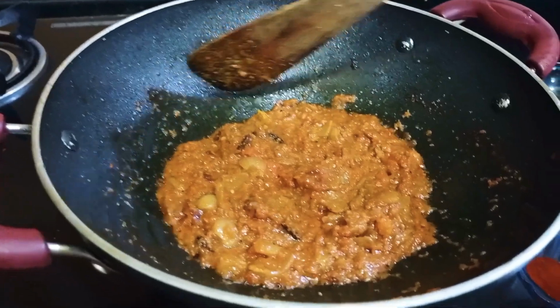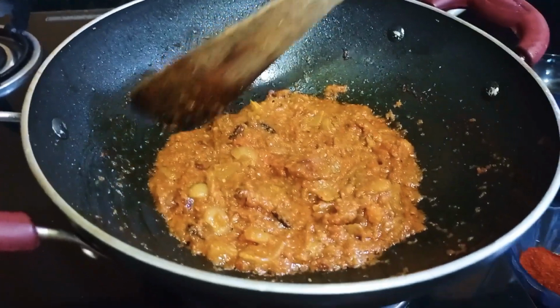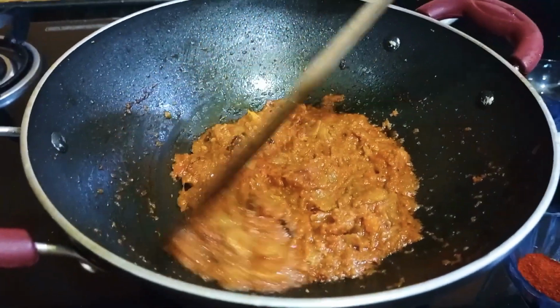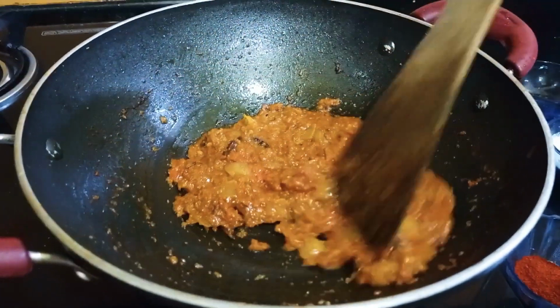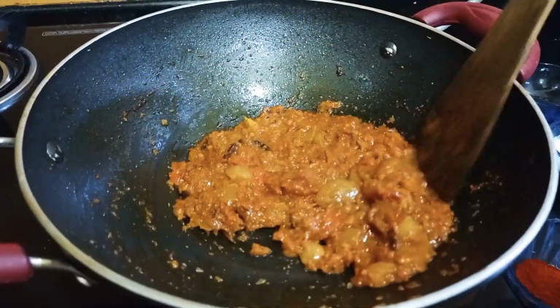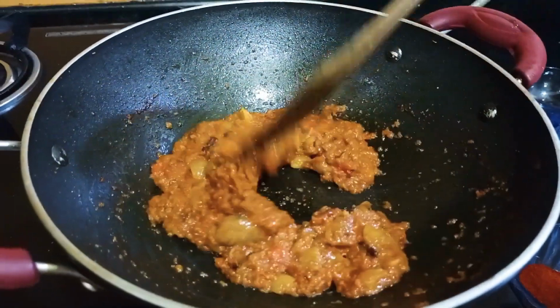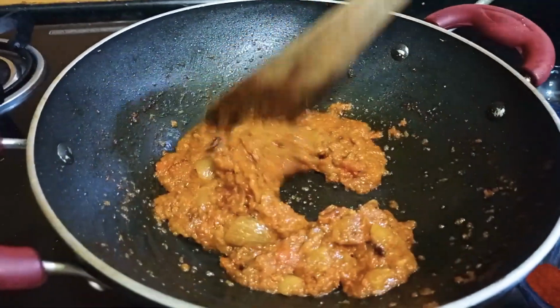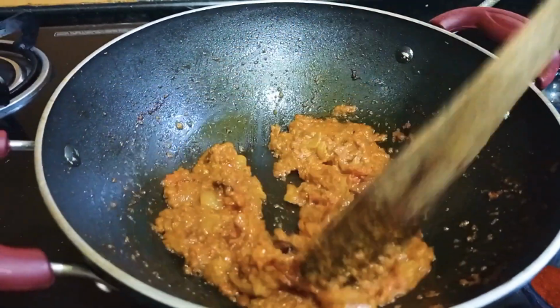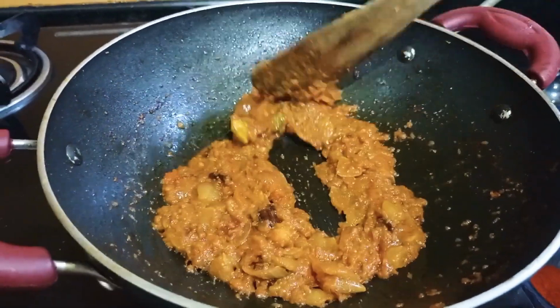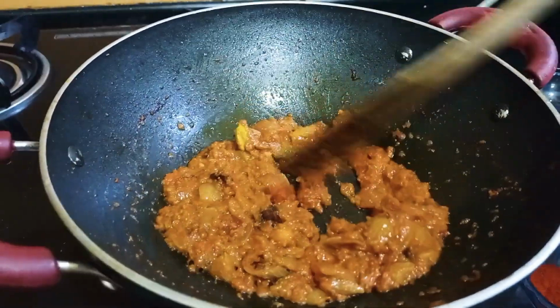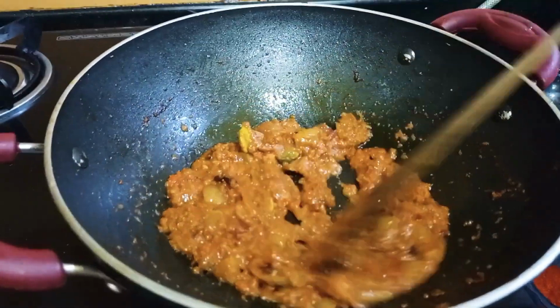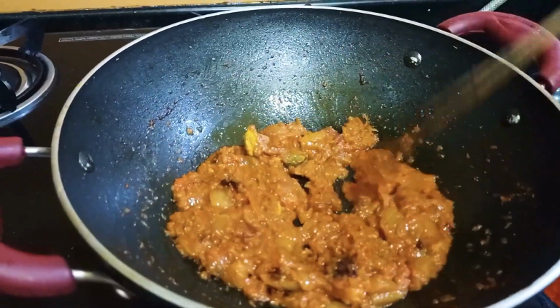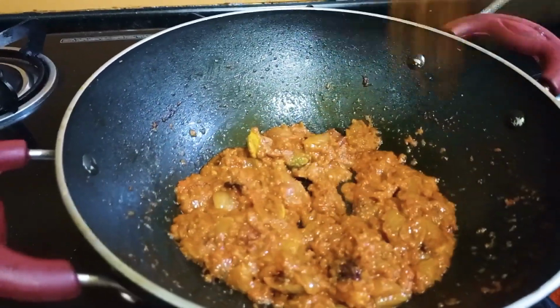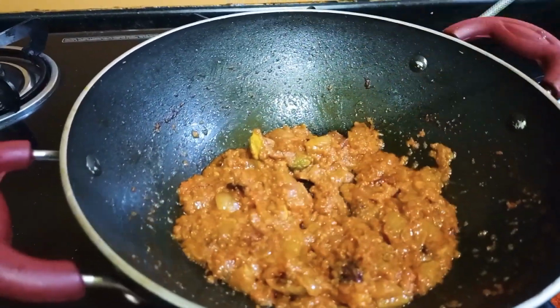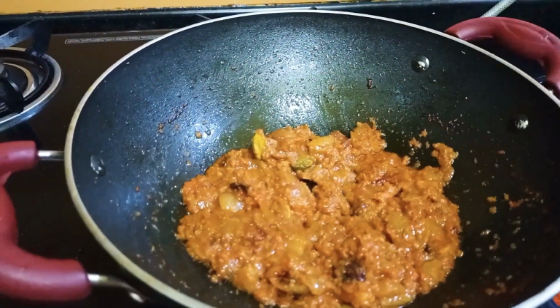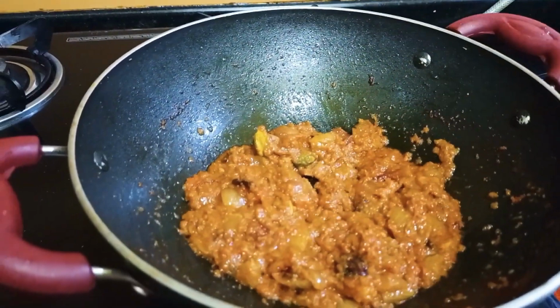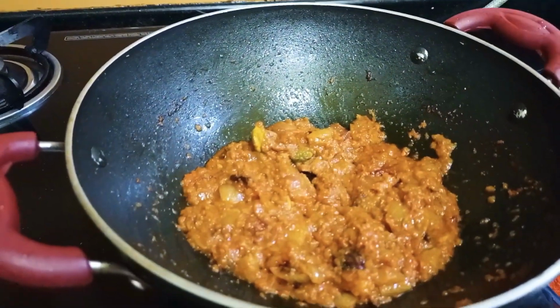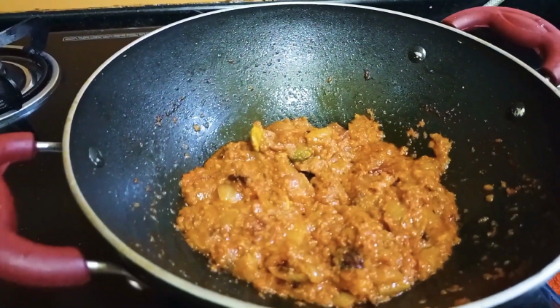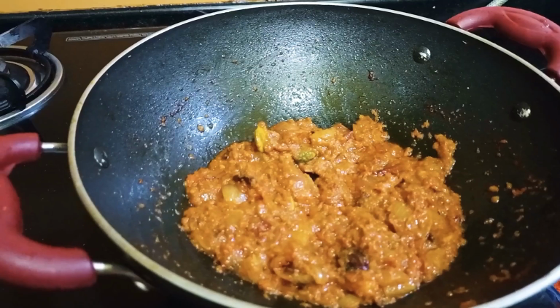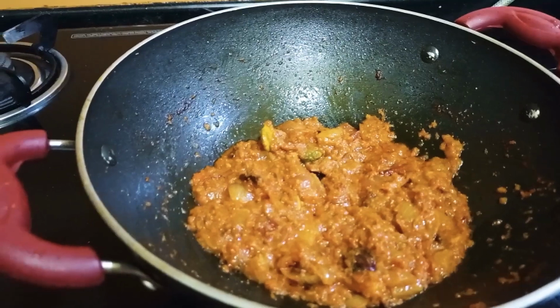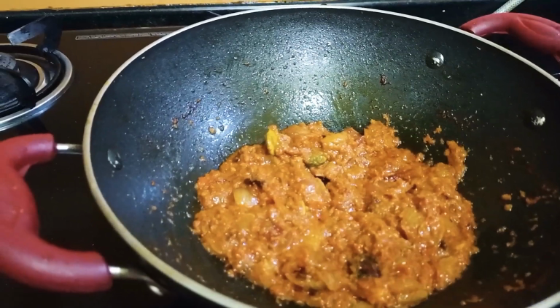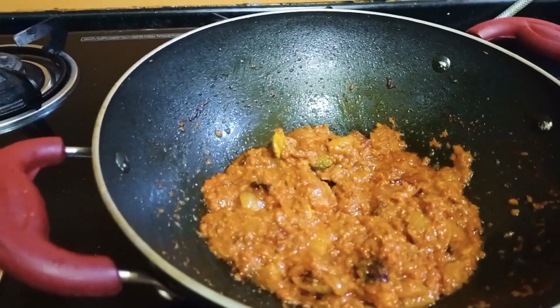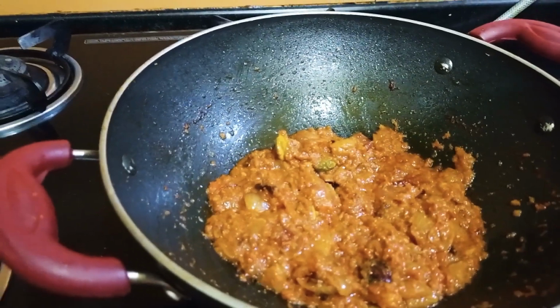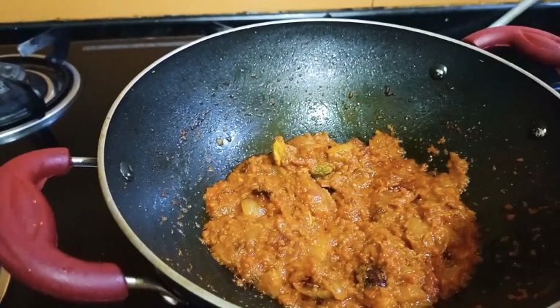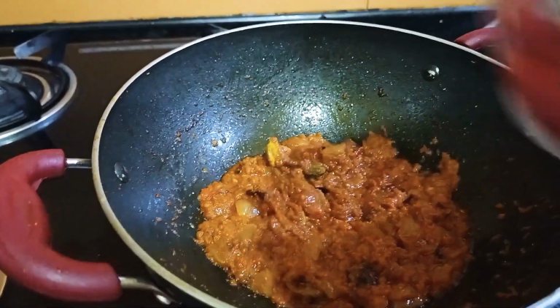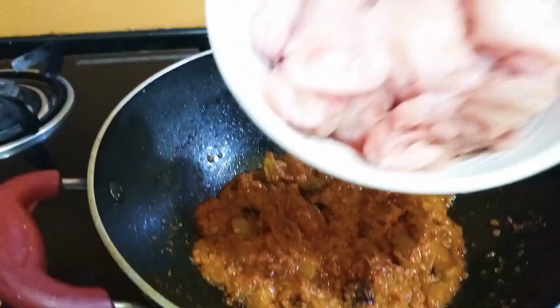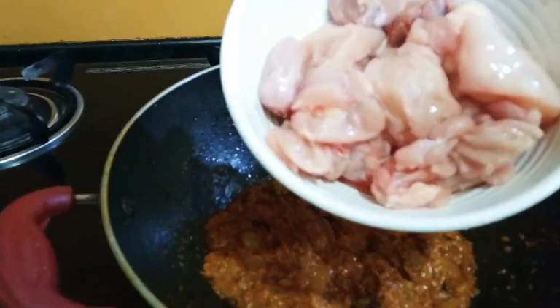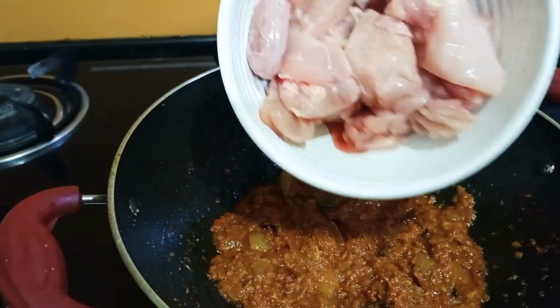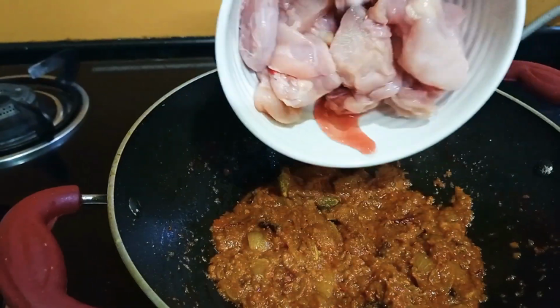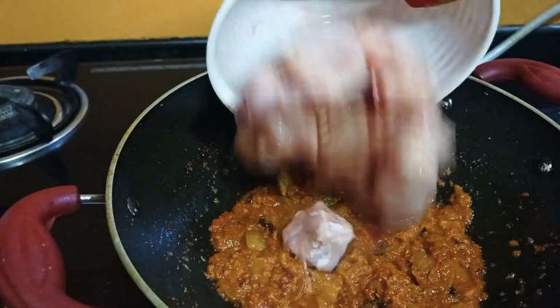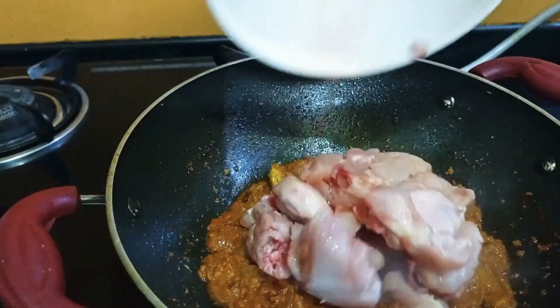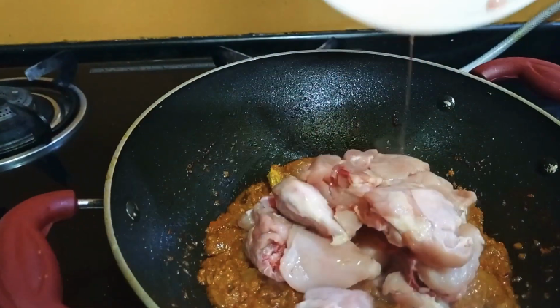Once I am done, I will make the thickening, then I will cook it further.